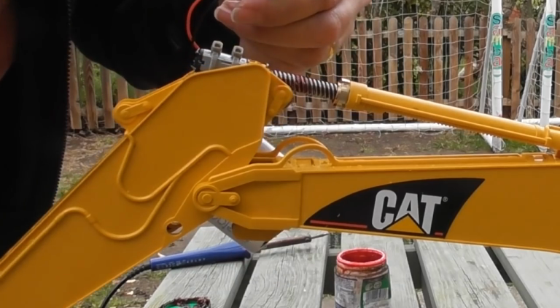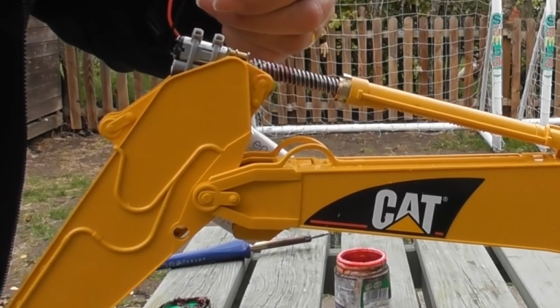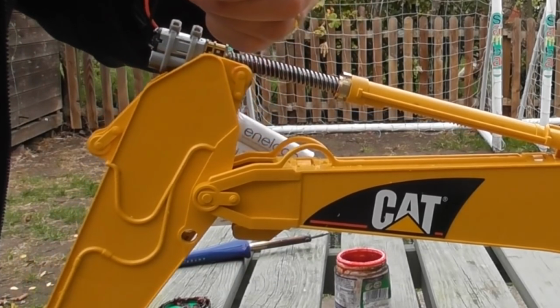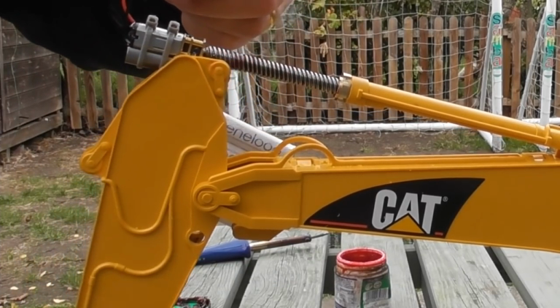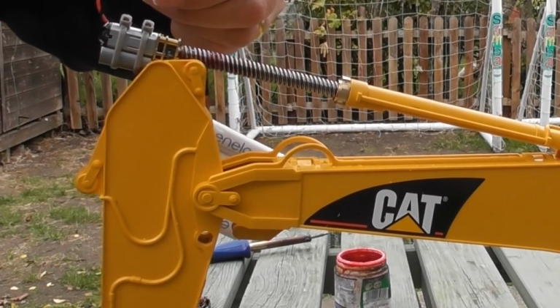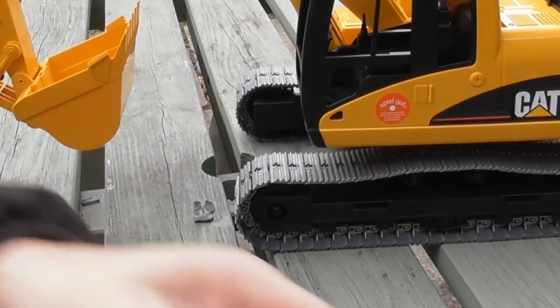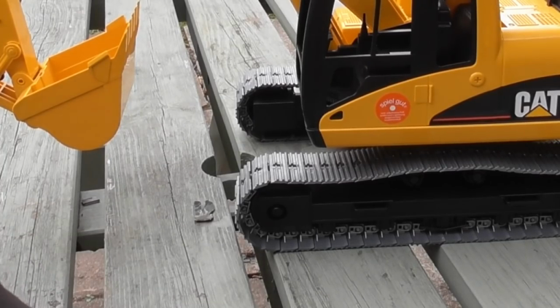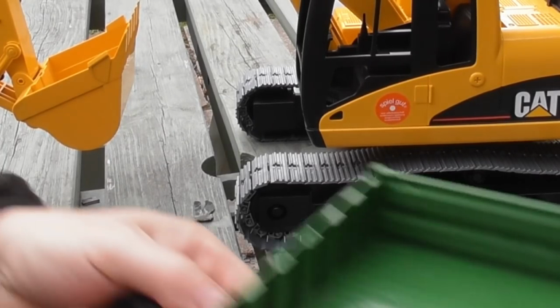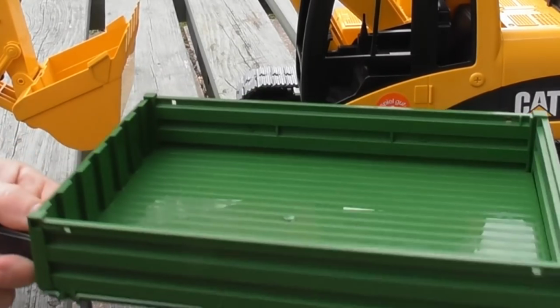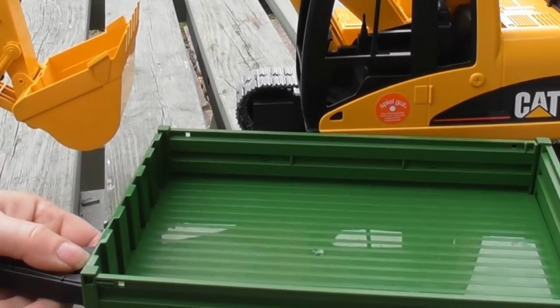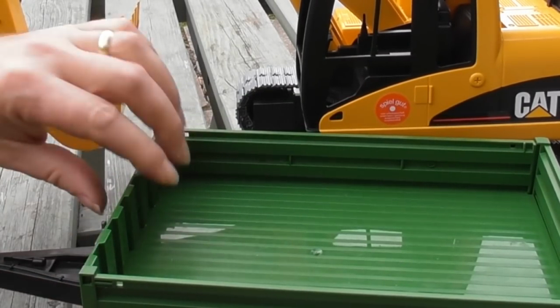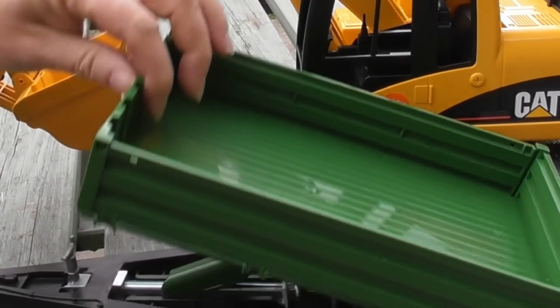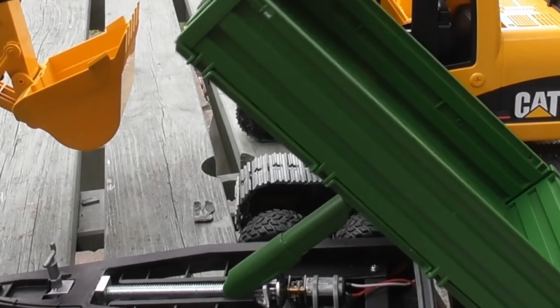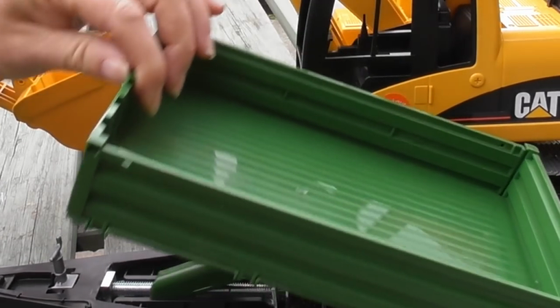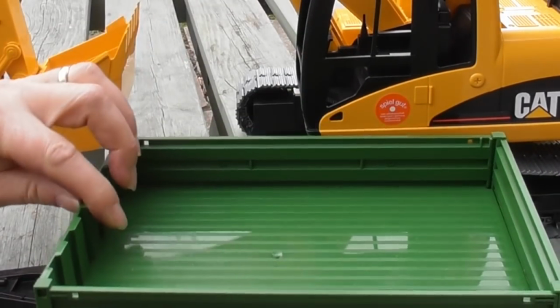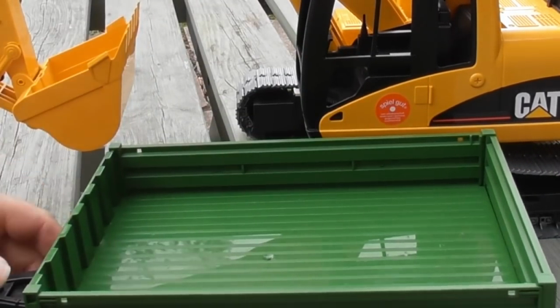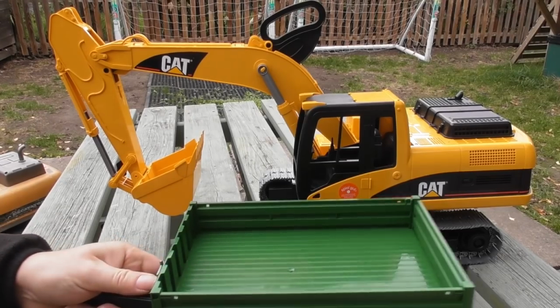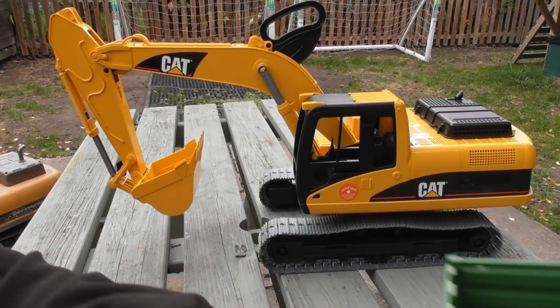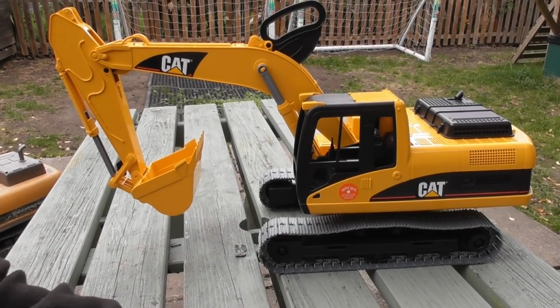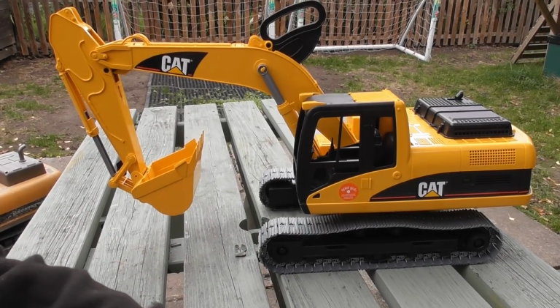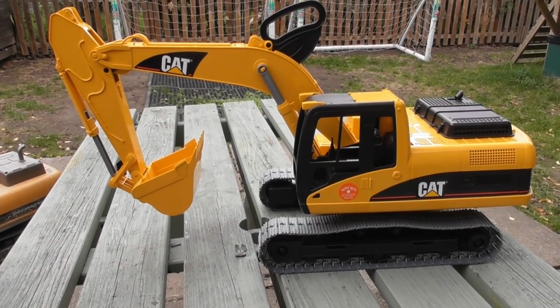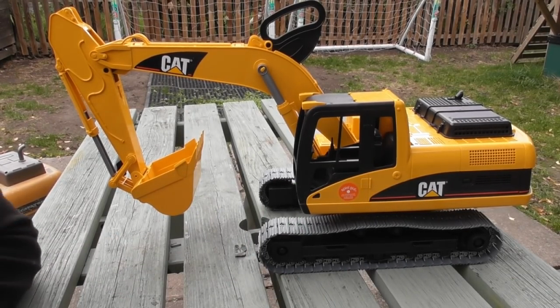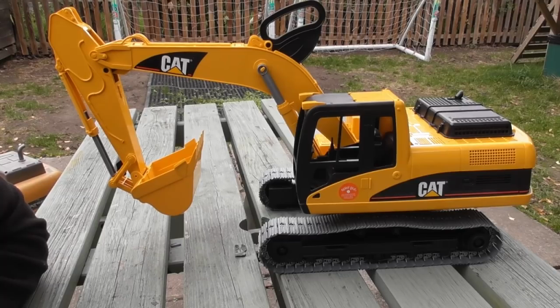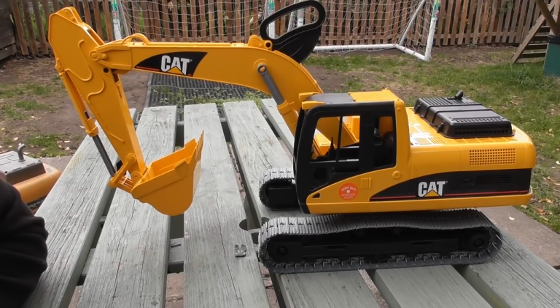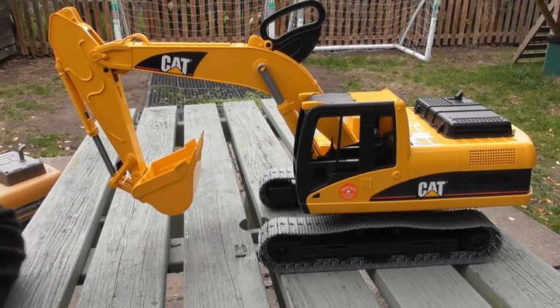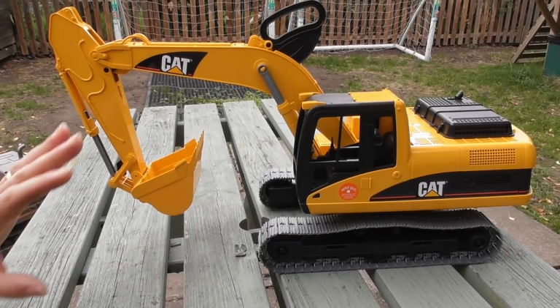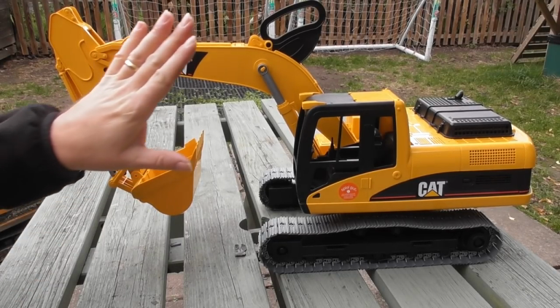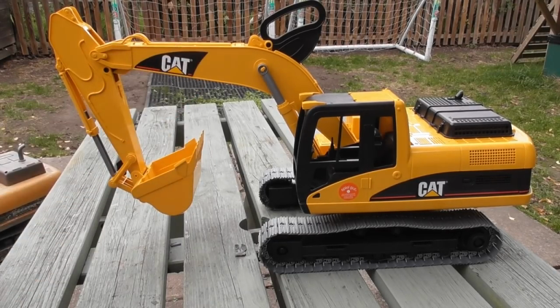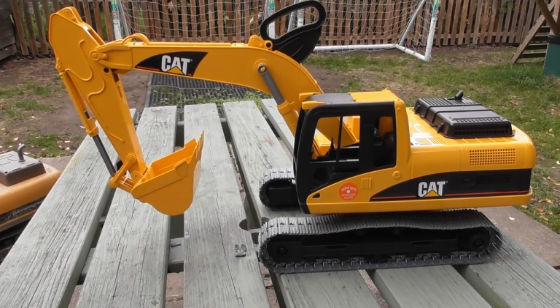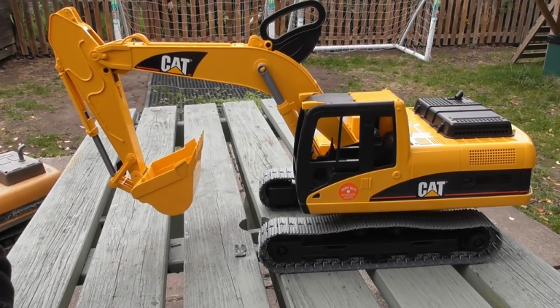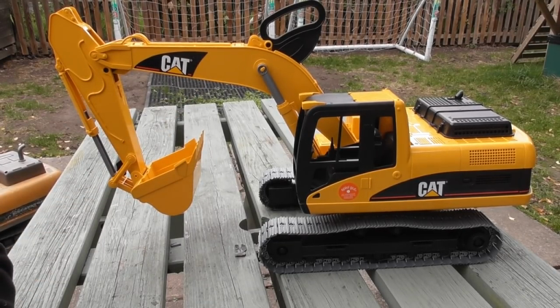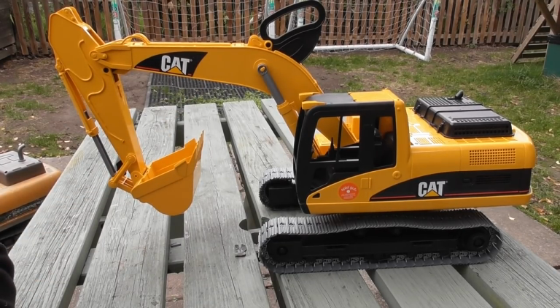Hi and welcome to RC Models. Before finishing off the trailer where I need to do the electronics, I thought I would go slightly out of order and make a start on this — the CAT excavator.